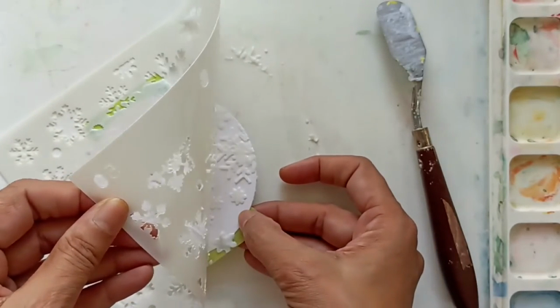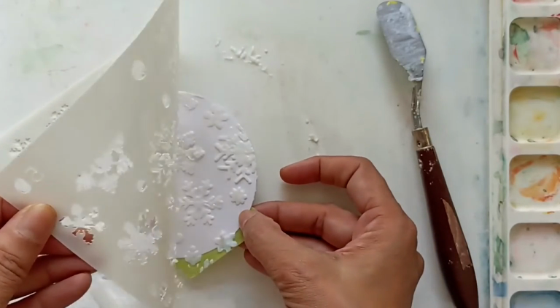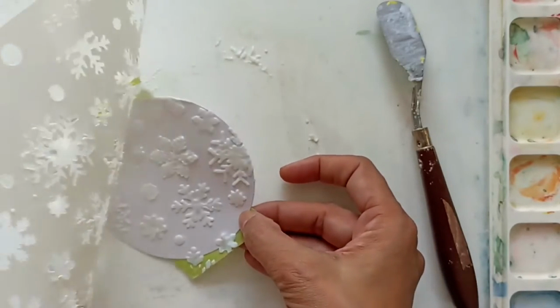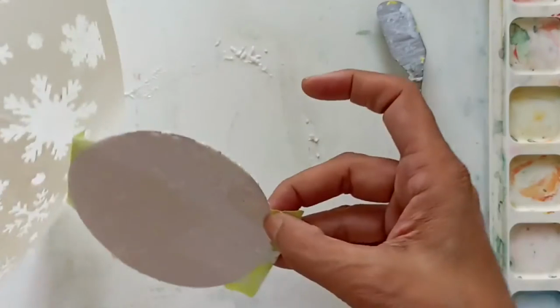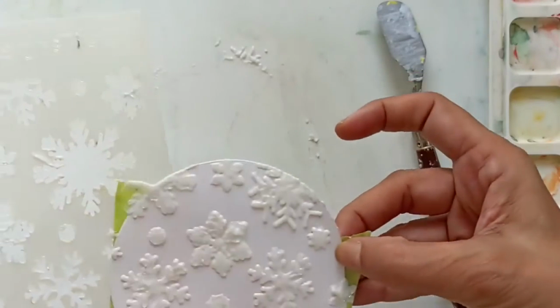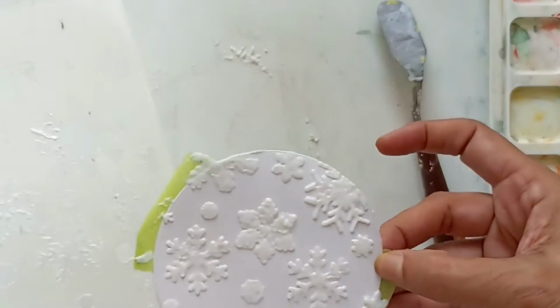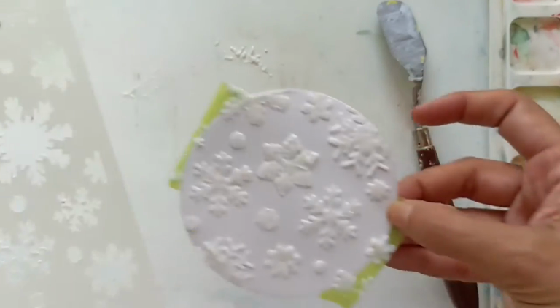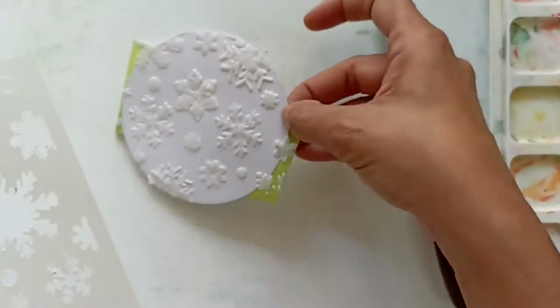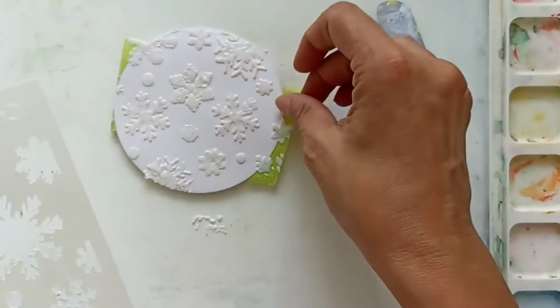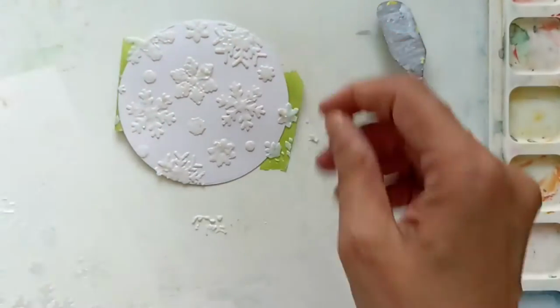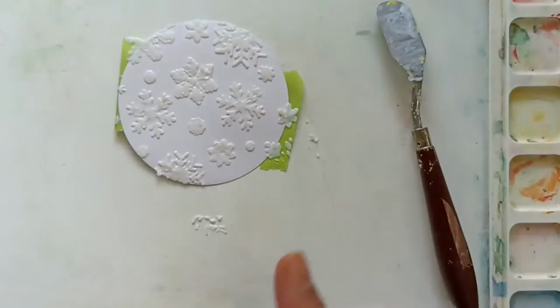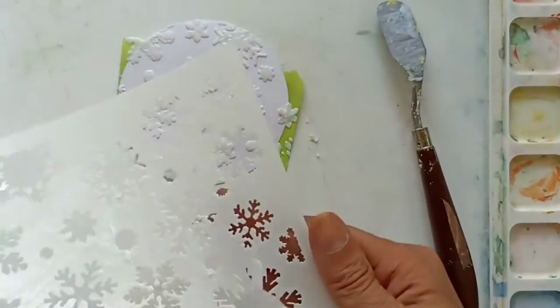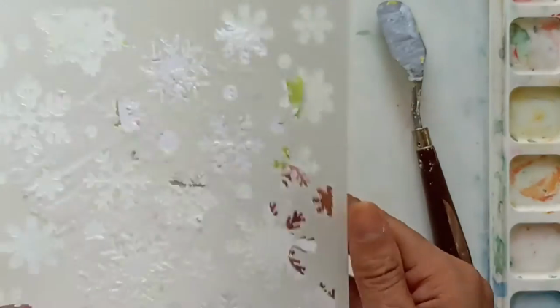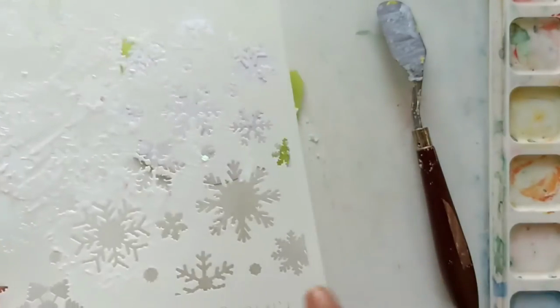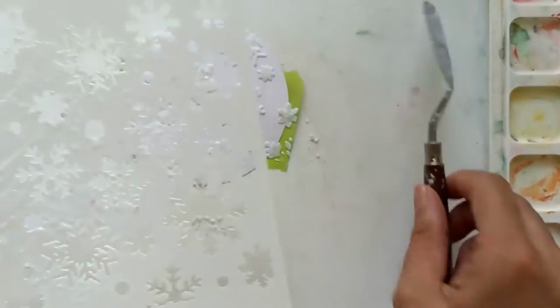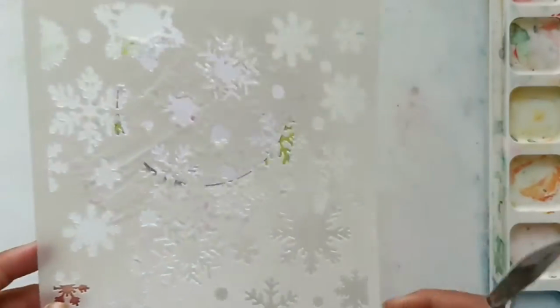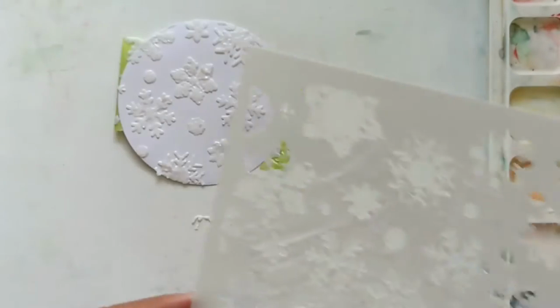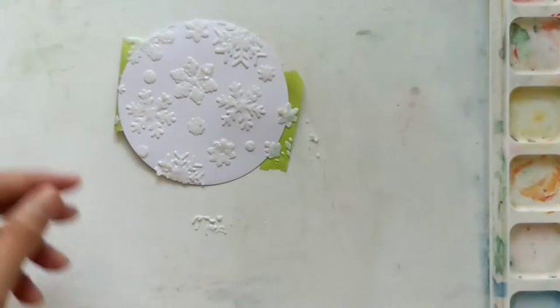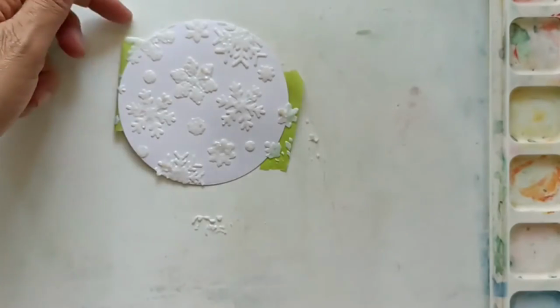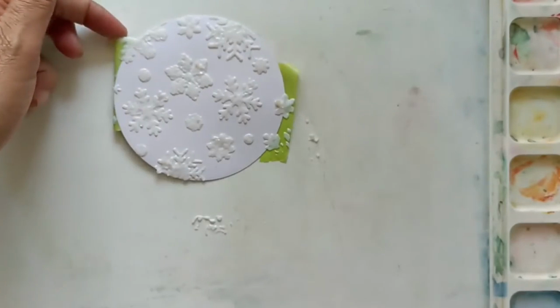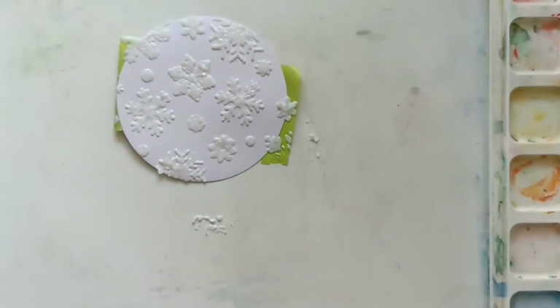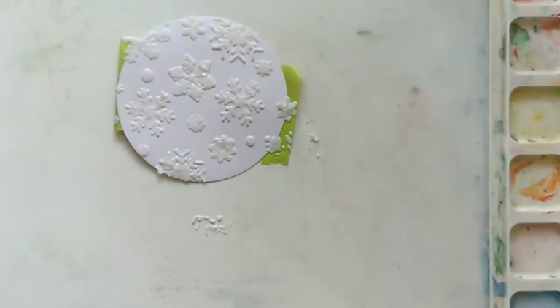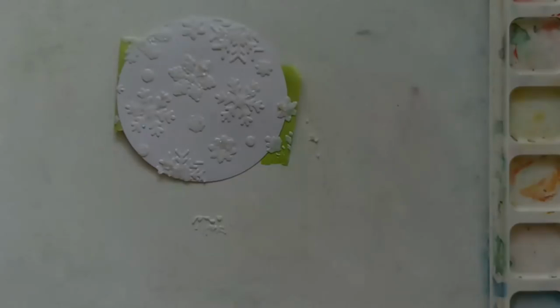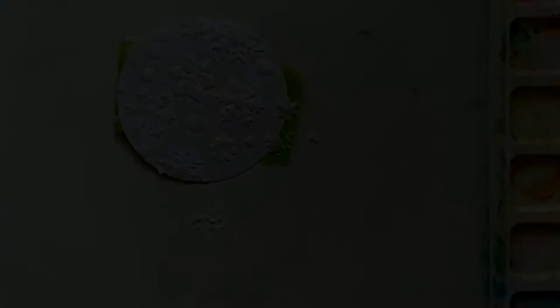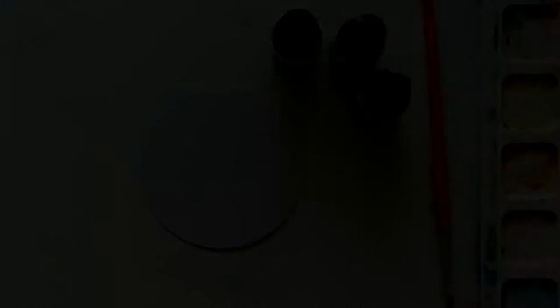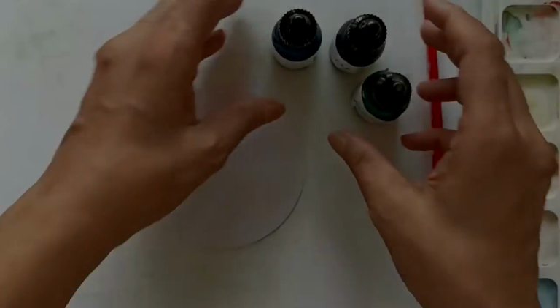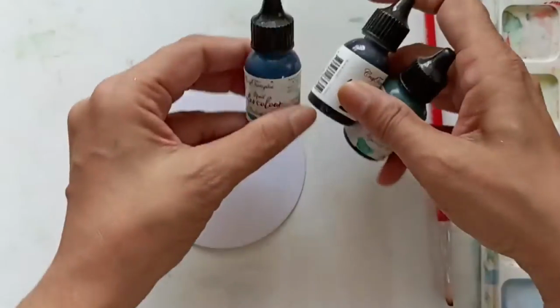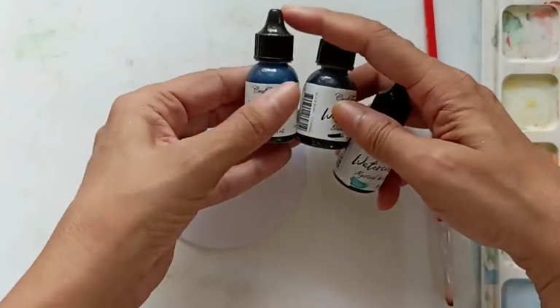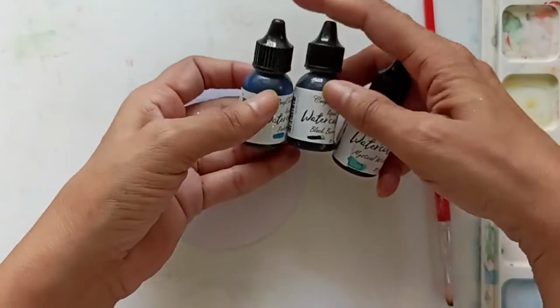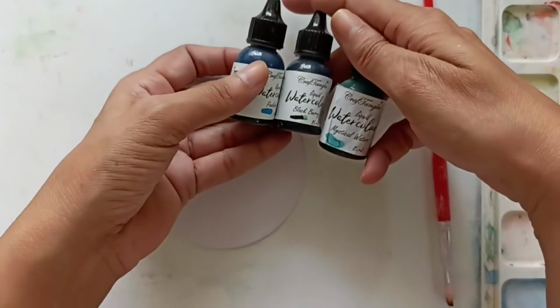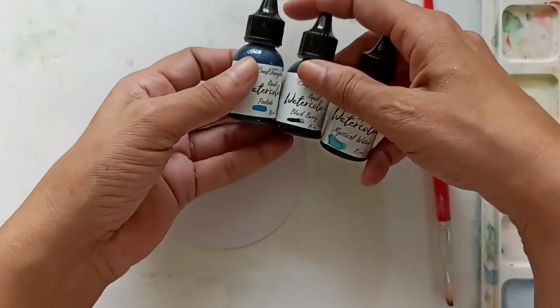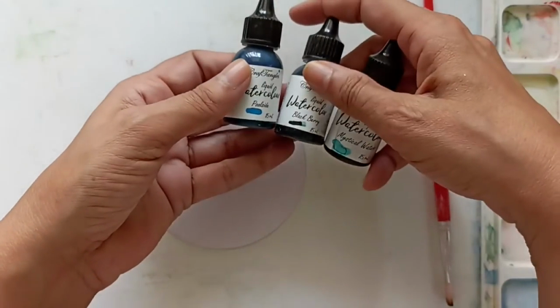Always remember to wash your stencil and spatula immediately after using texture paste, because if the texture paste dries on them, it becomes waterproof and you won't be able to scrape it off. Let's create a beautiful plaid background for our next card.